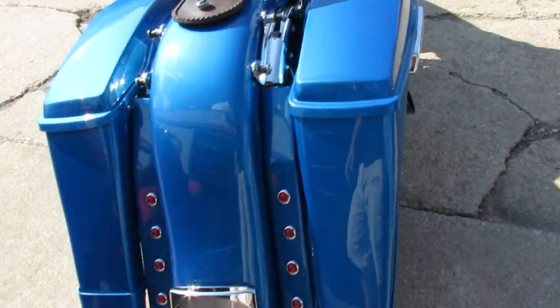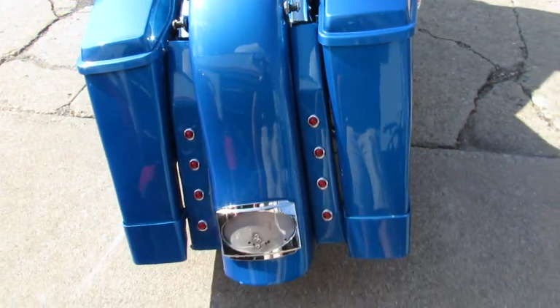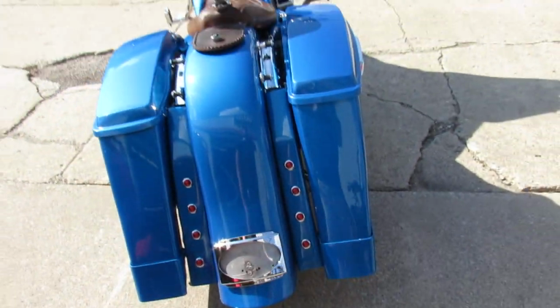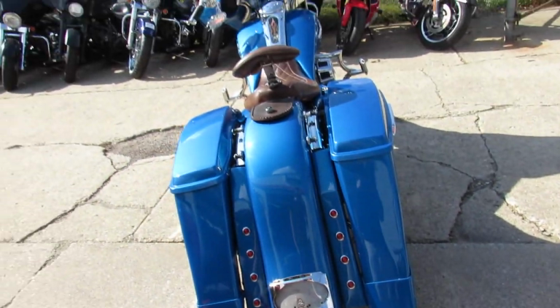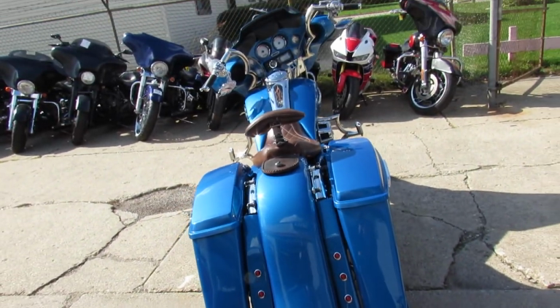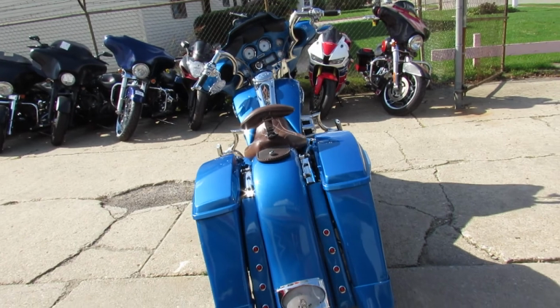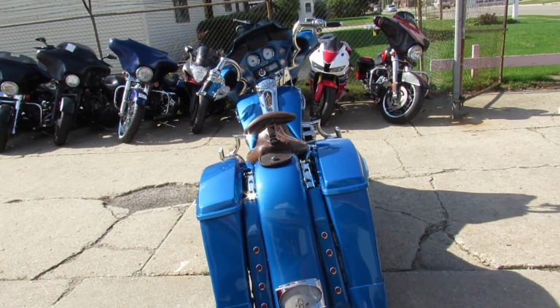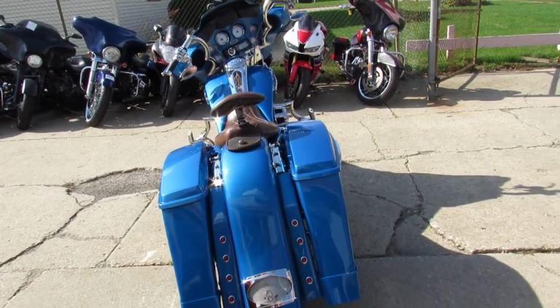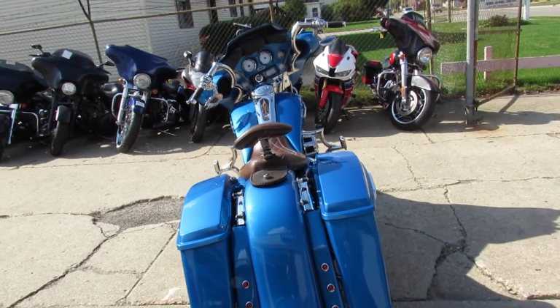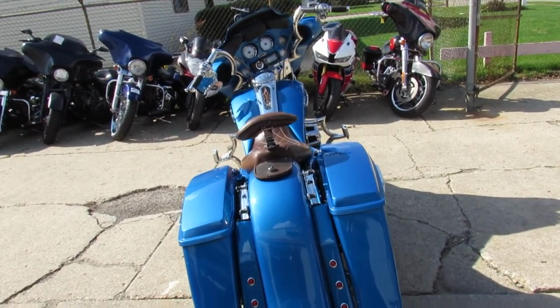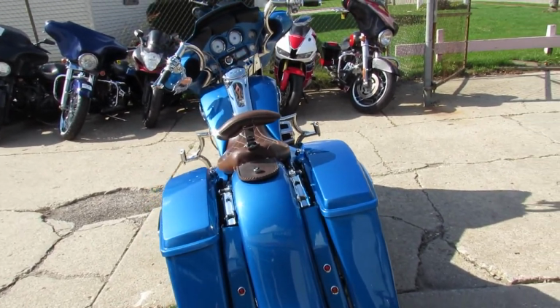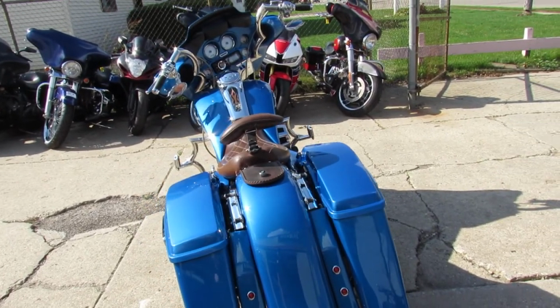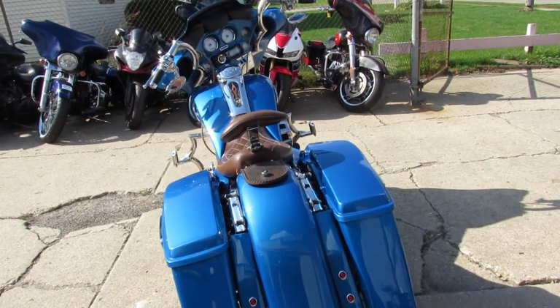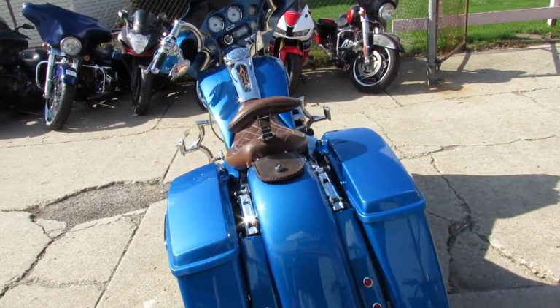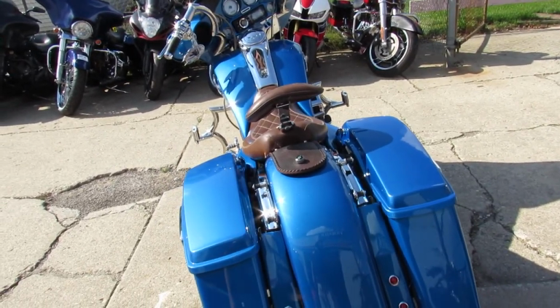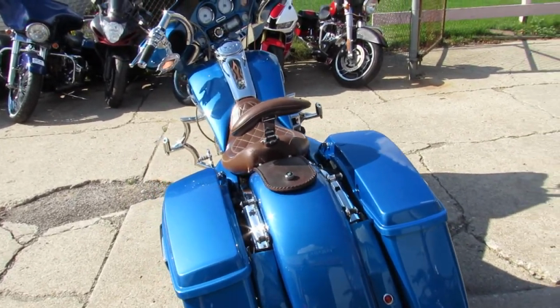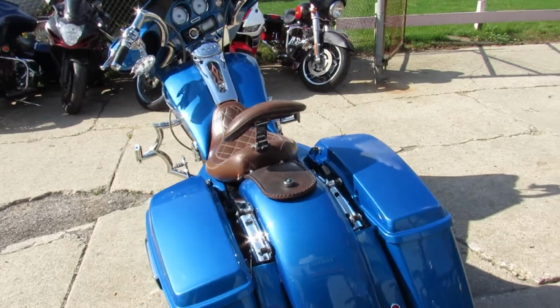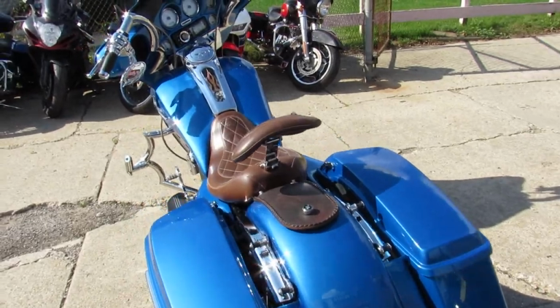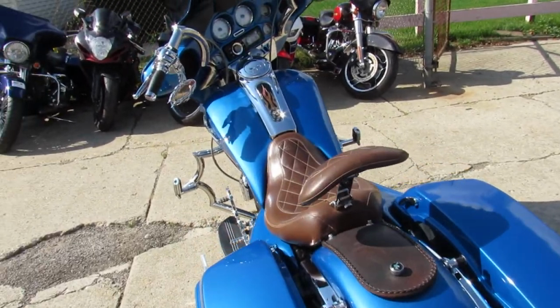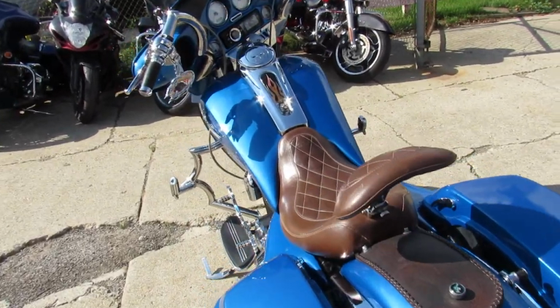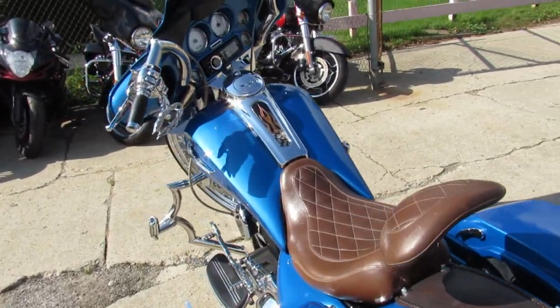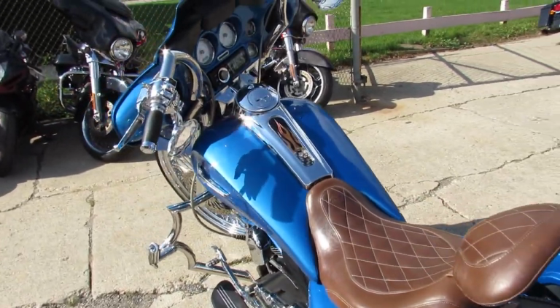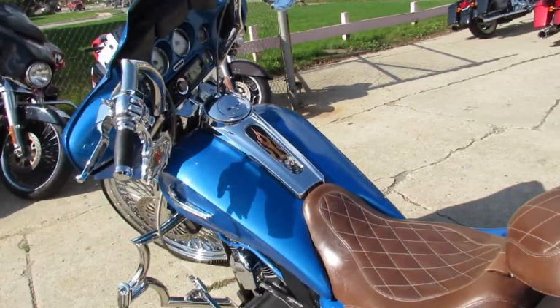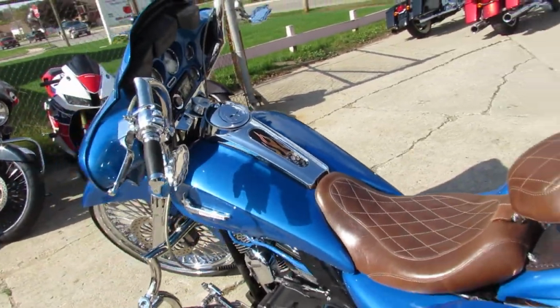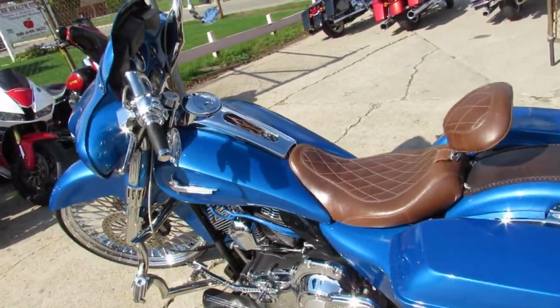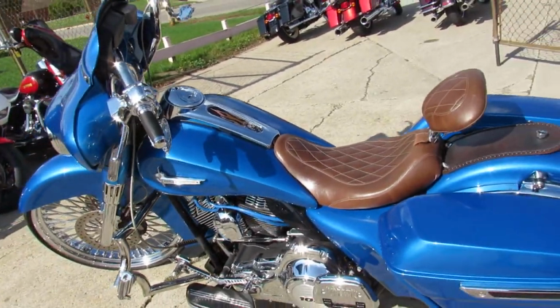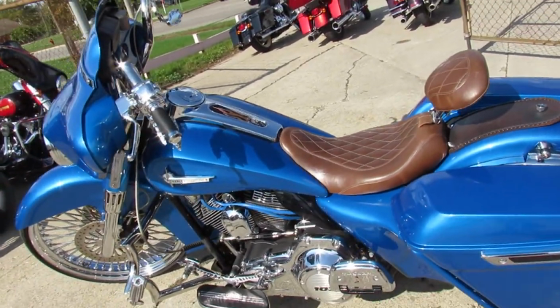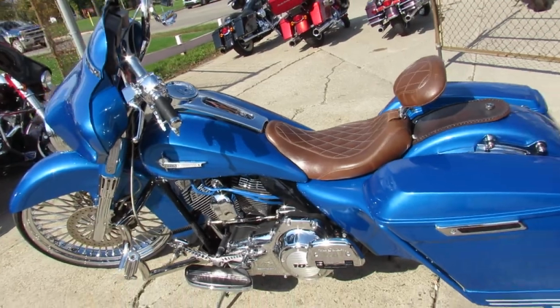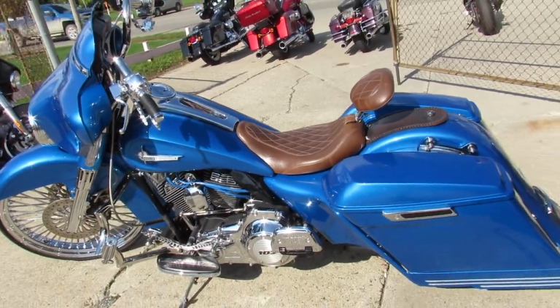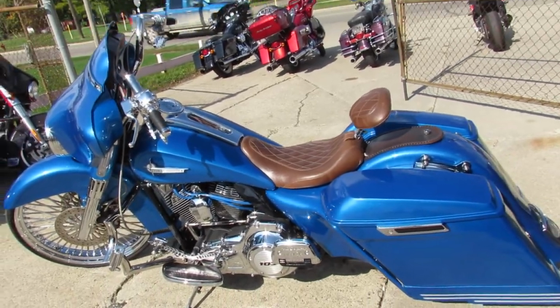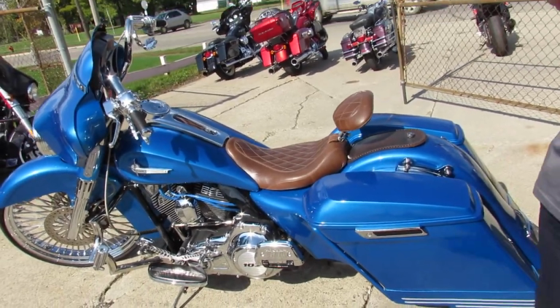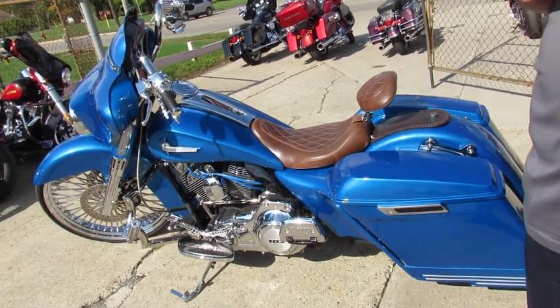It's got the custom chrome handlebars, chrome switches, chrome switch housing, chrome front end, and a booming stereo.